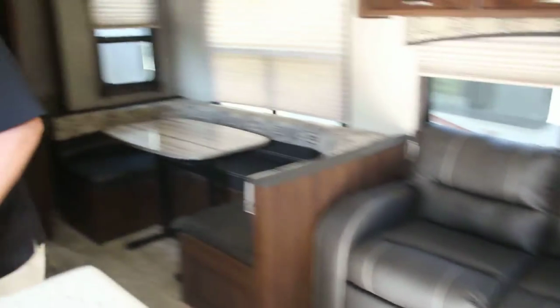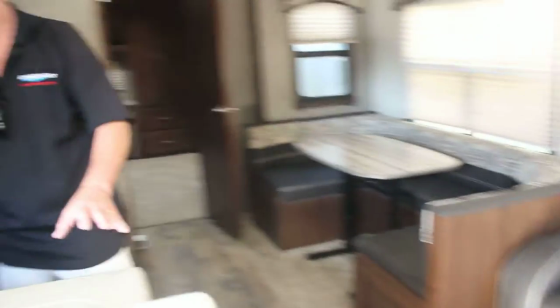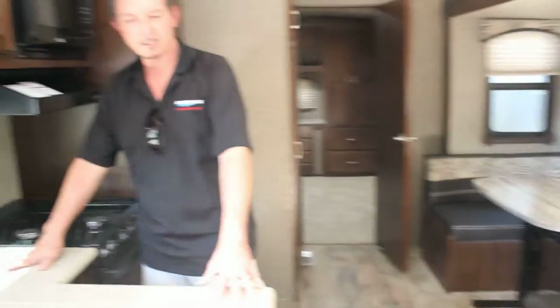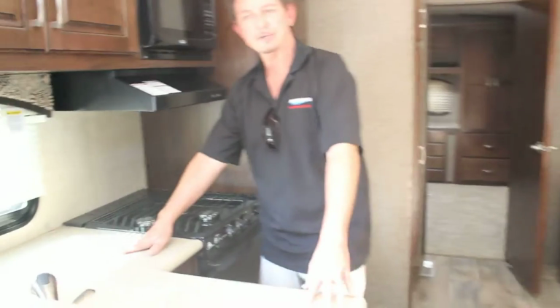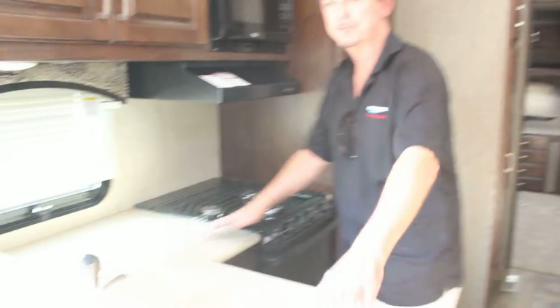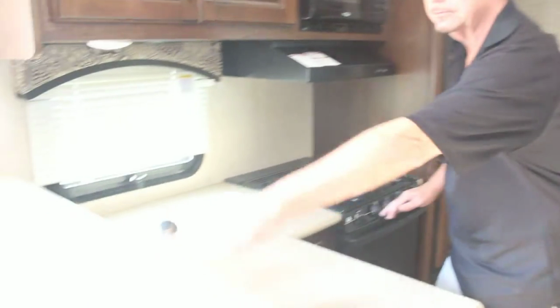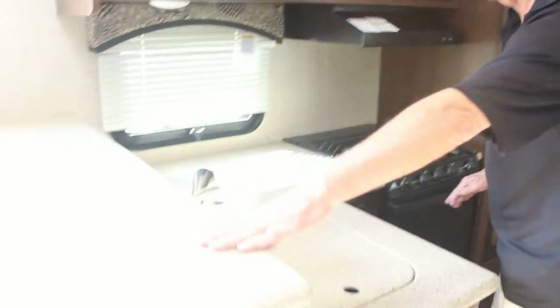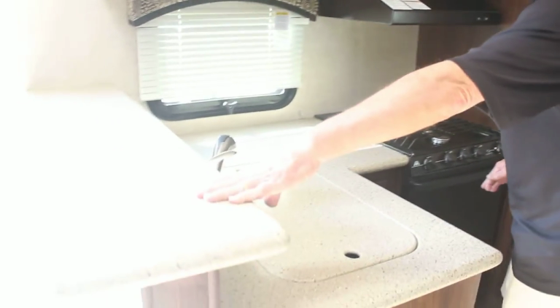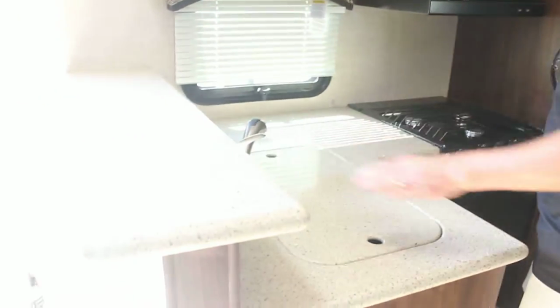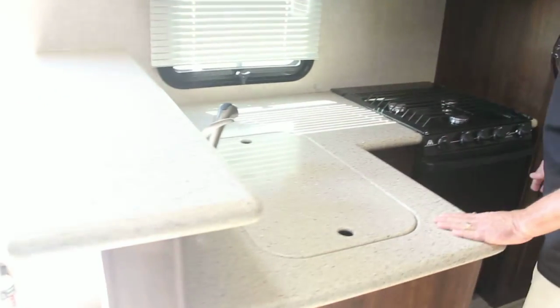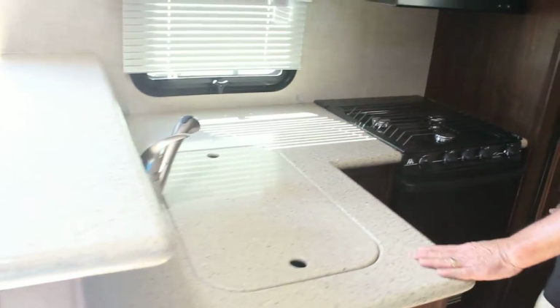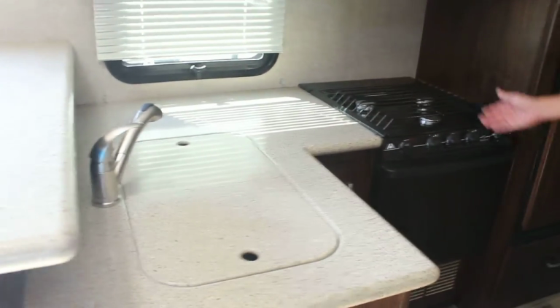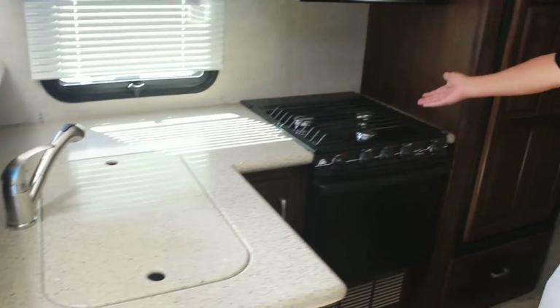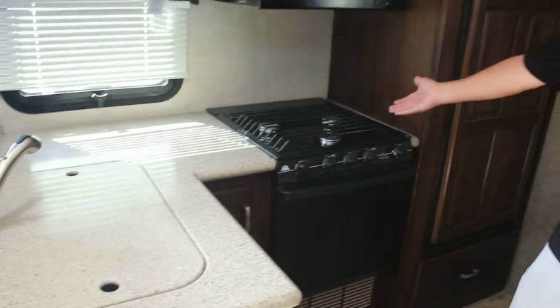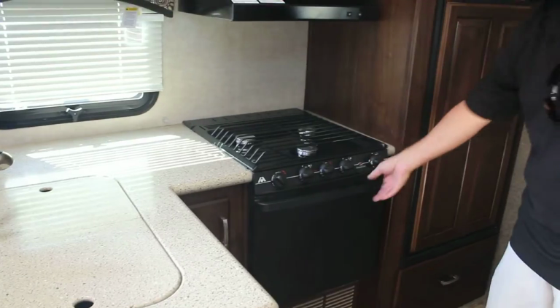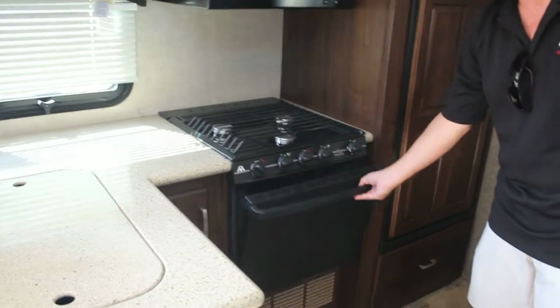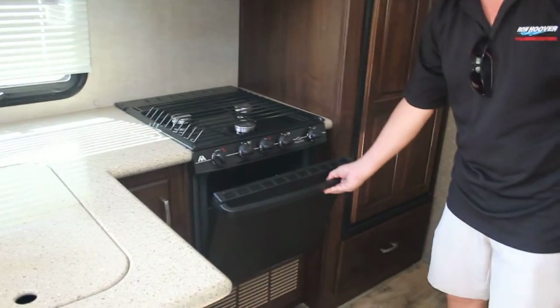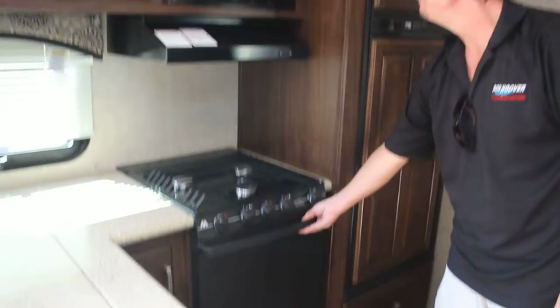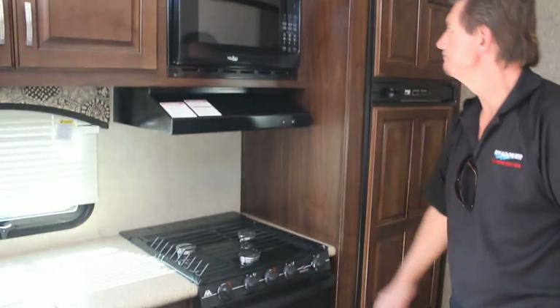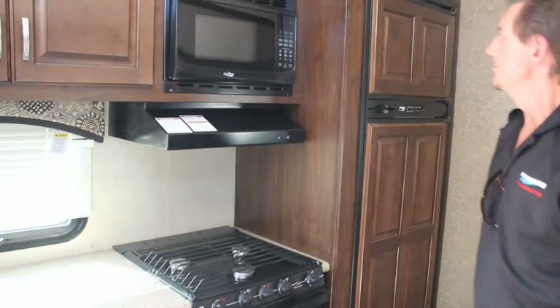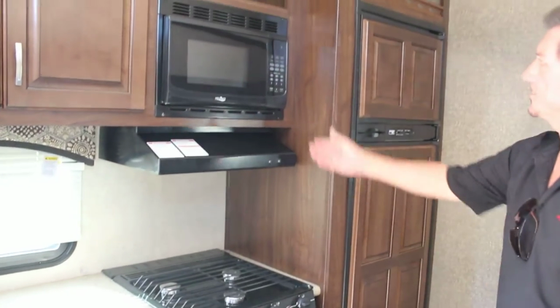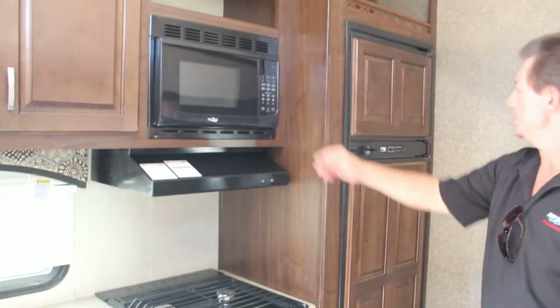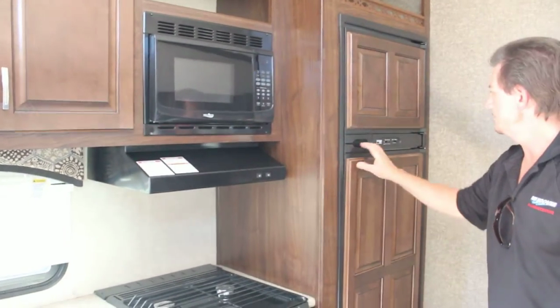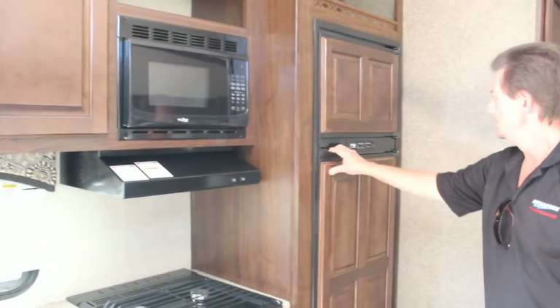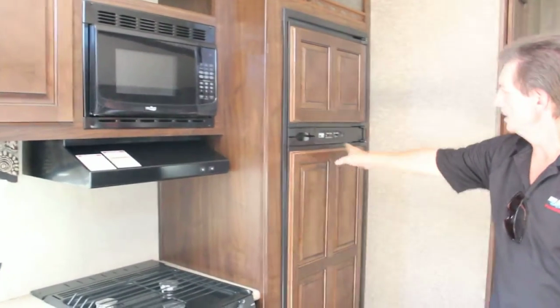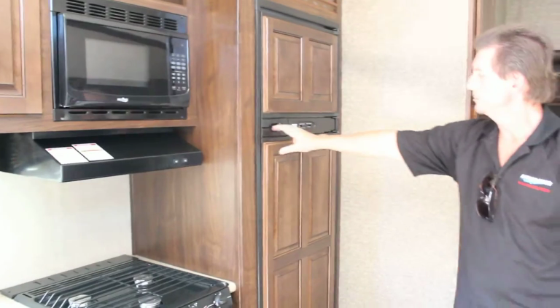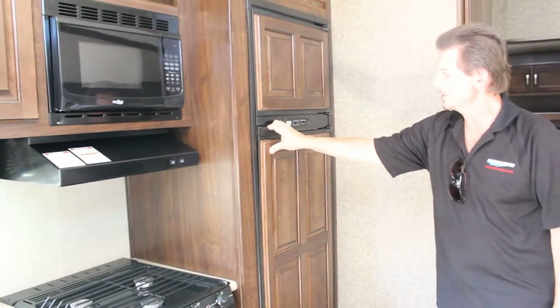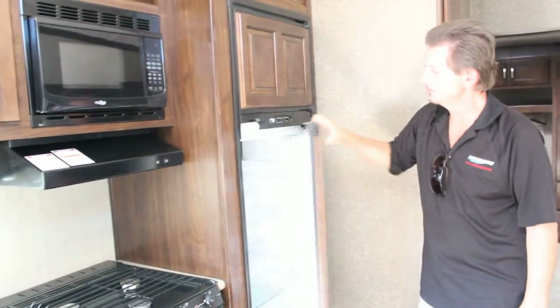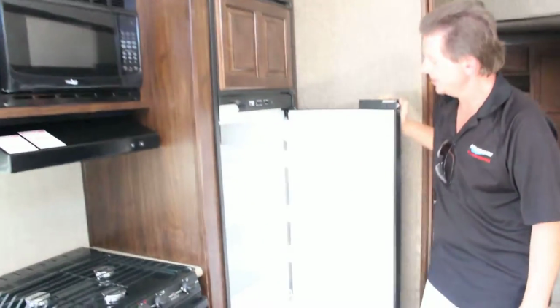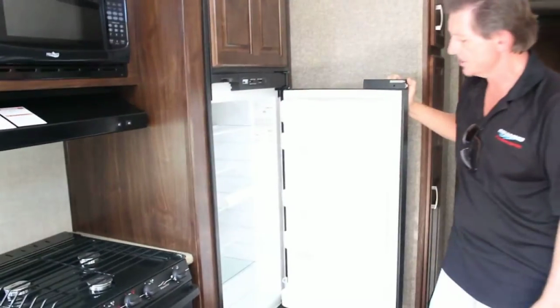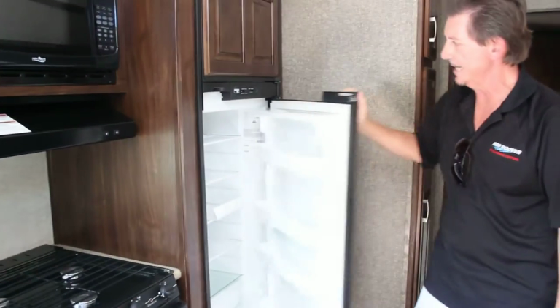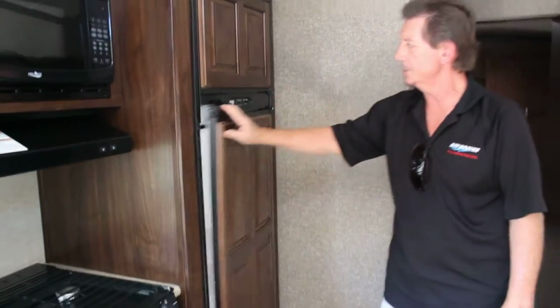There's a pretty decent size area on your countertops, and the upper level countertop gives you even more space. It has a three-burner stove with an oven, a standard microwave oven, and a three-way system refrigerator that runs off of gas and electric.